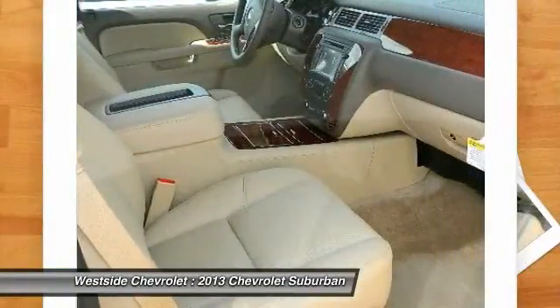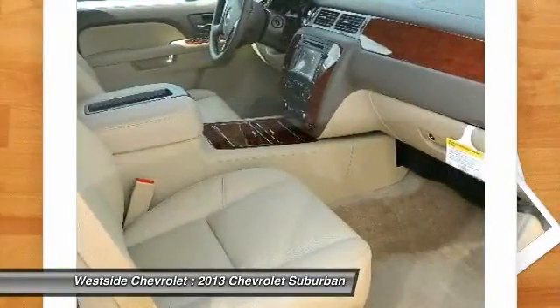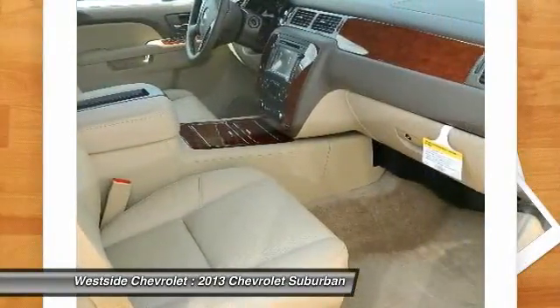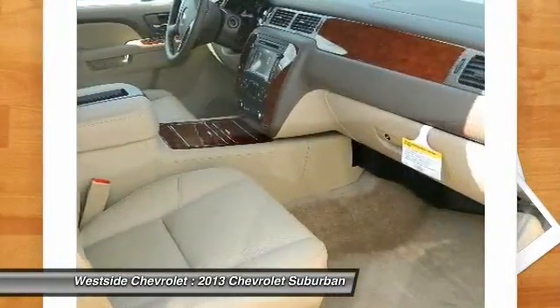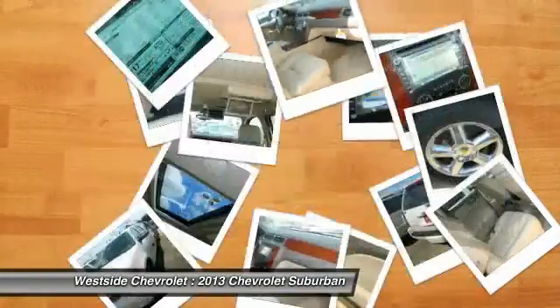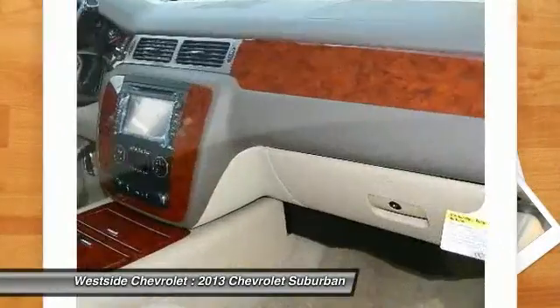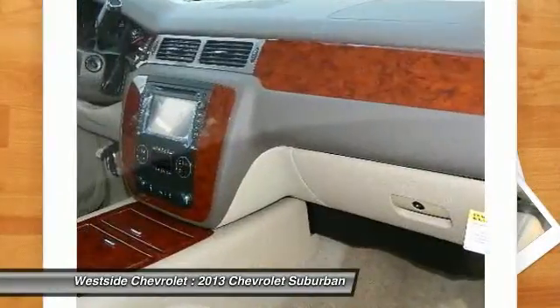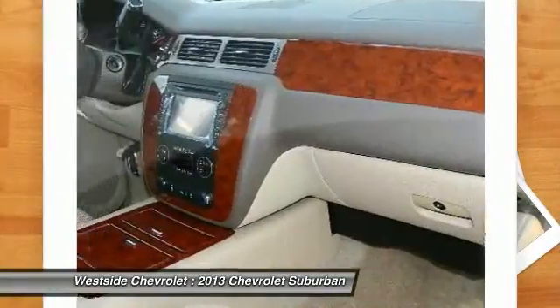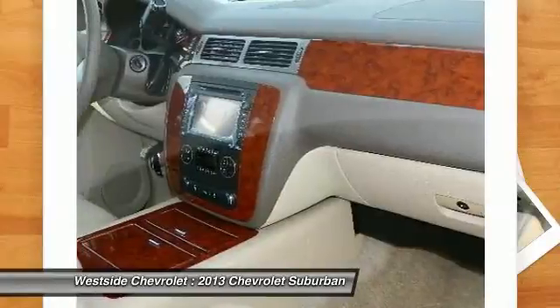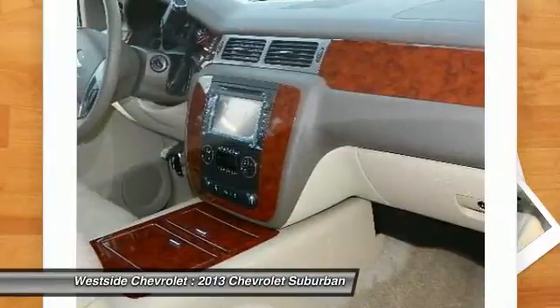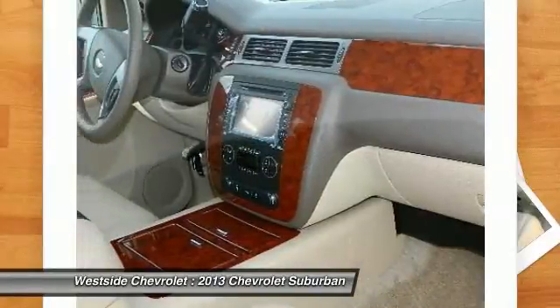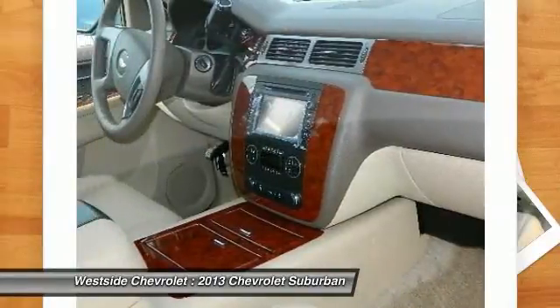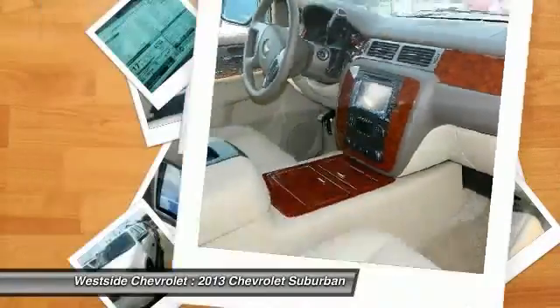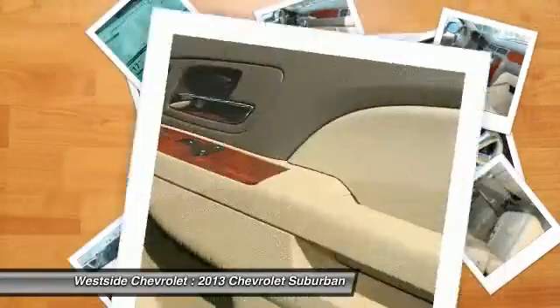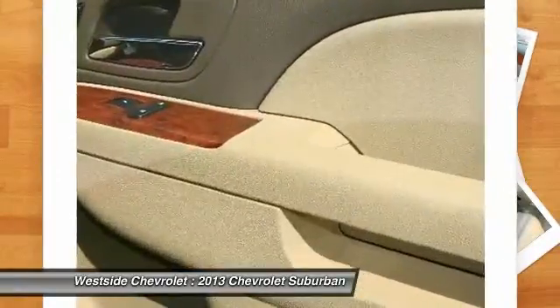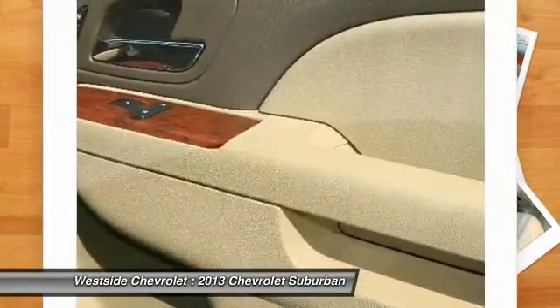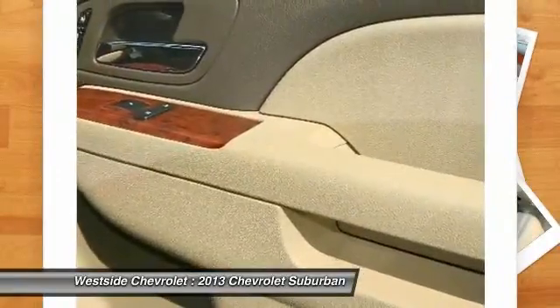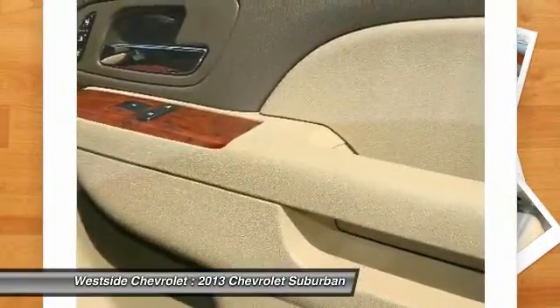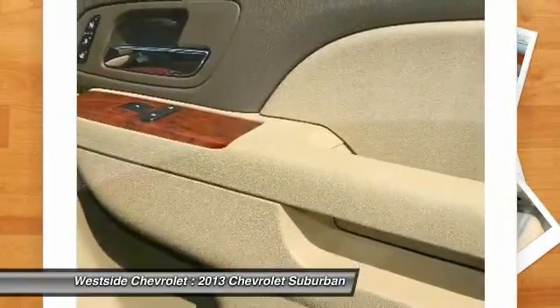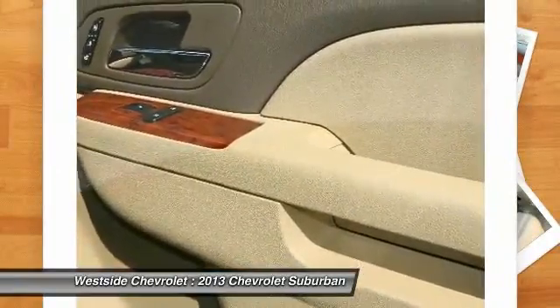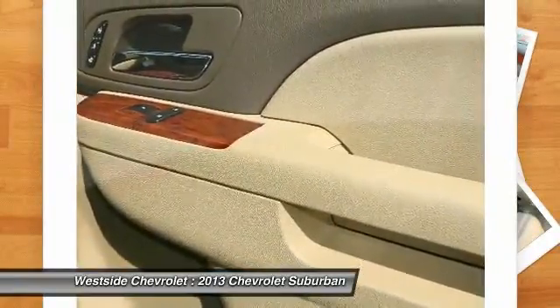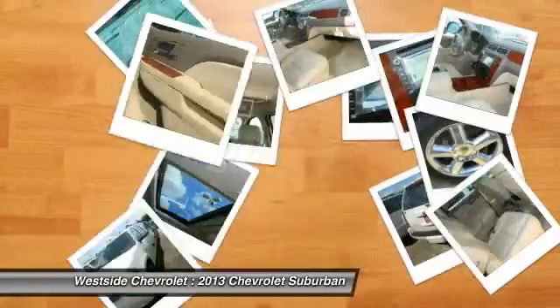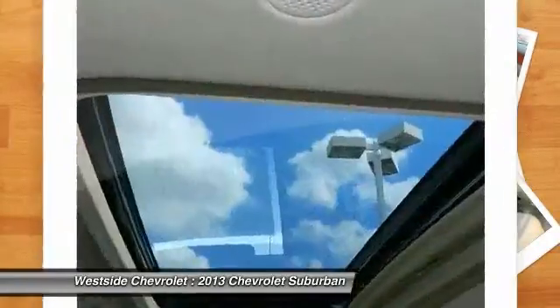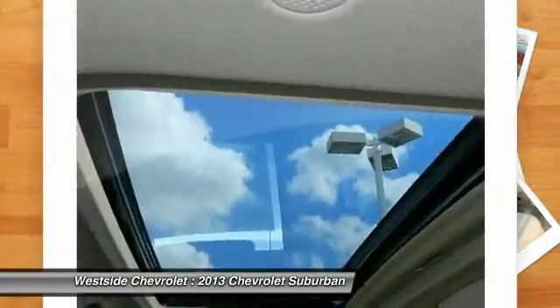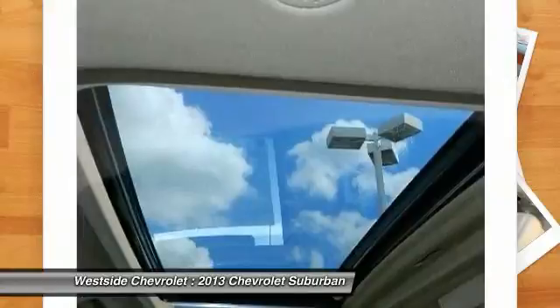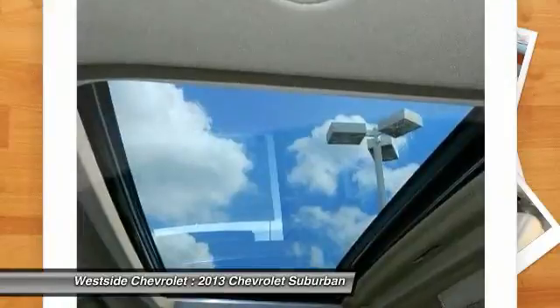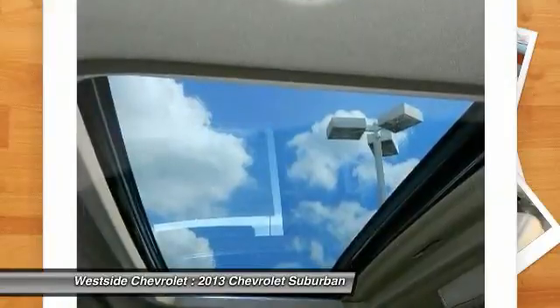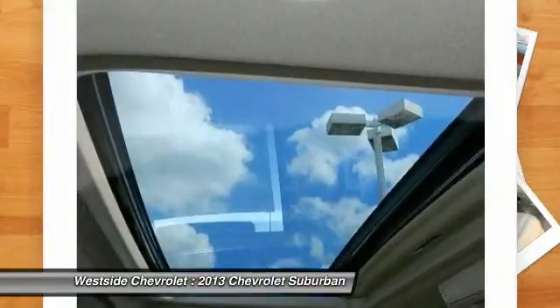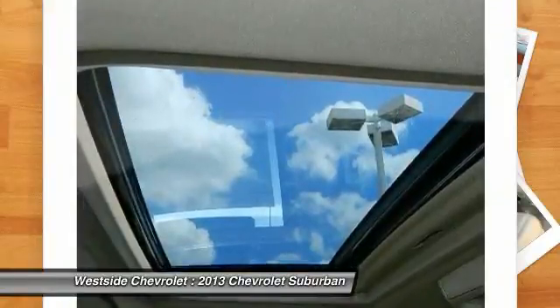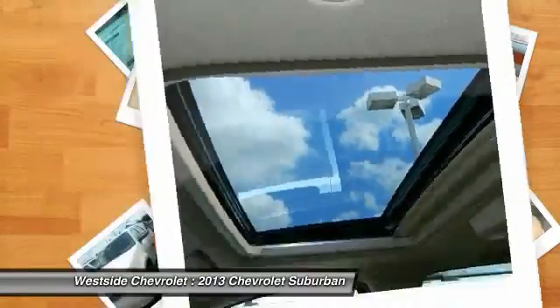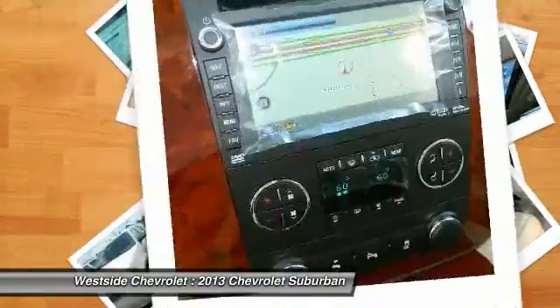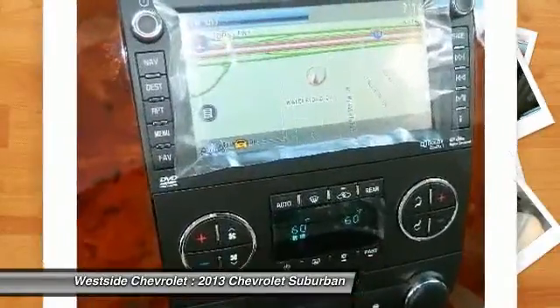Home link garage door opener, power steering, front air conditioning, and Bluetooth wireless data link for hands-free phone. Come take a test drive today.